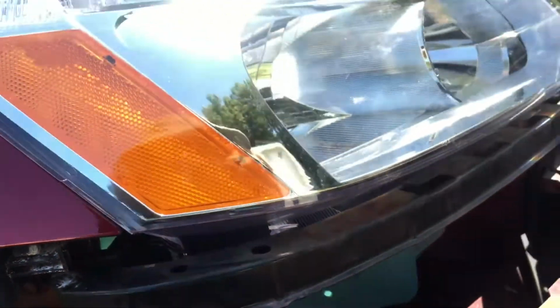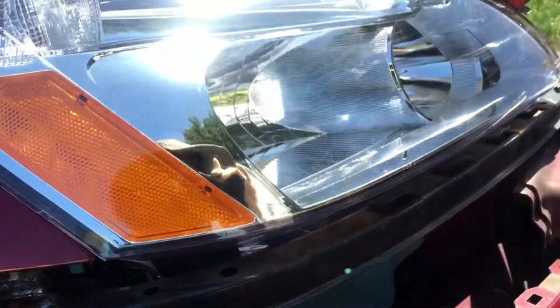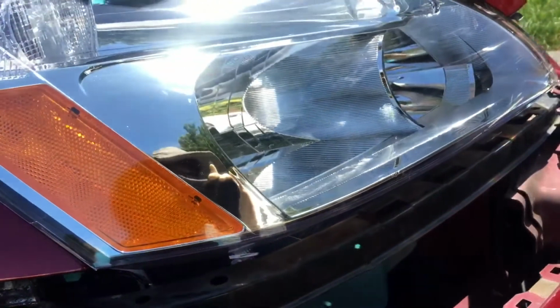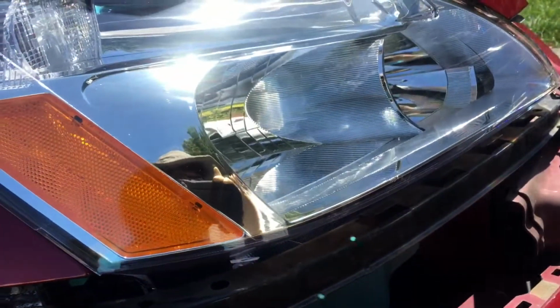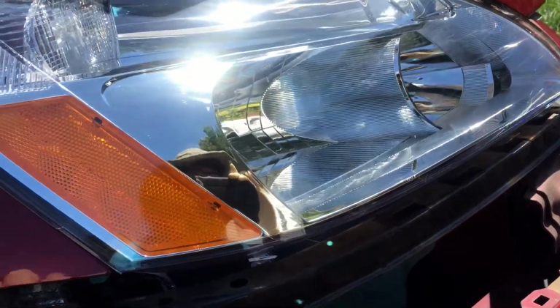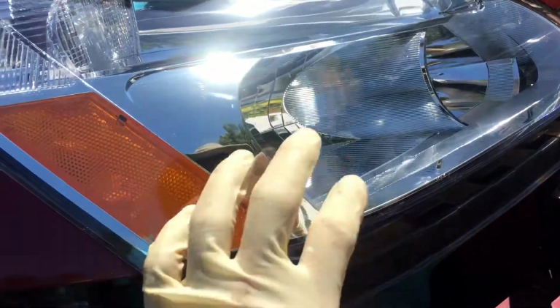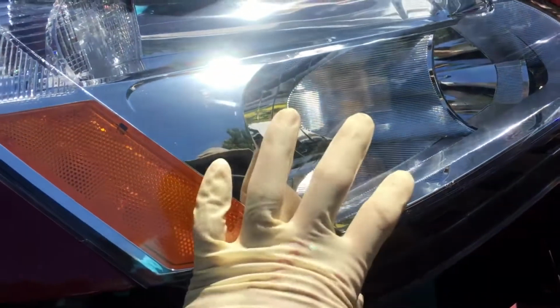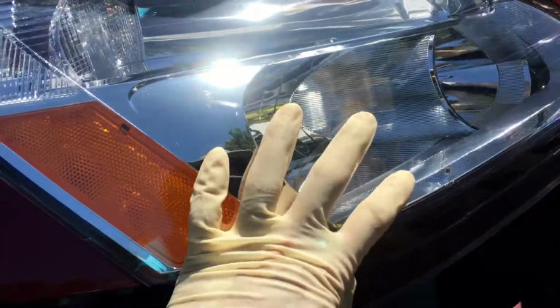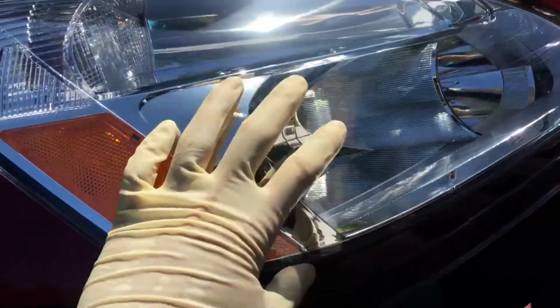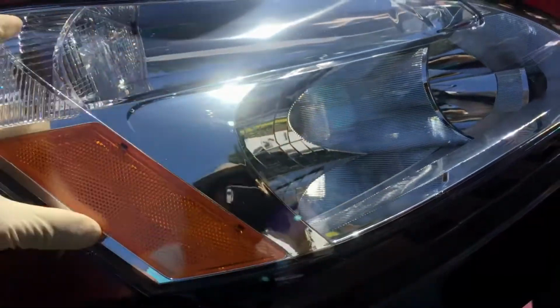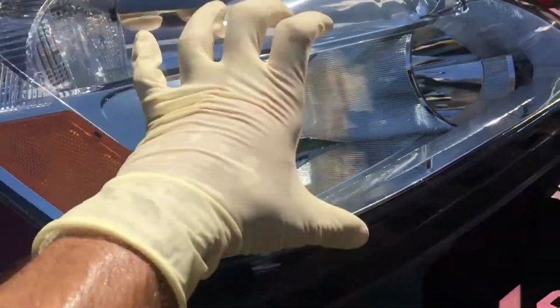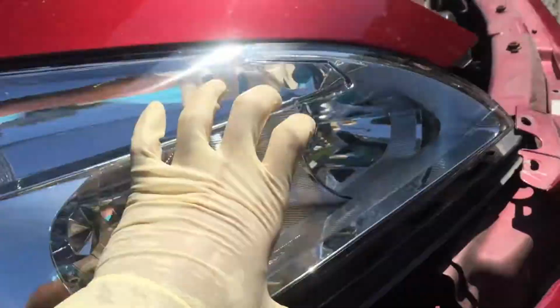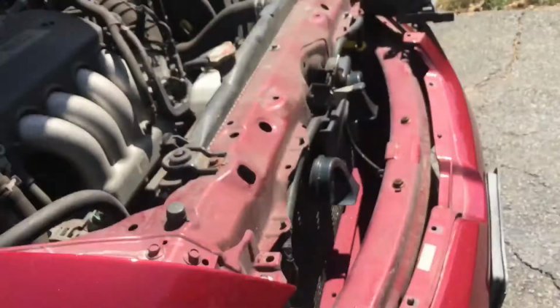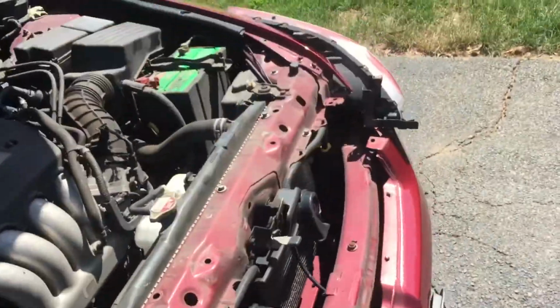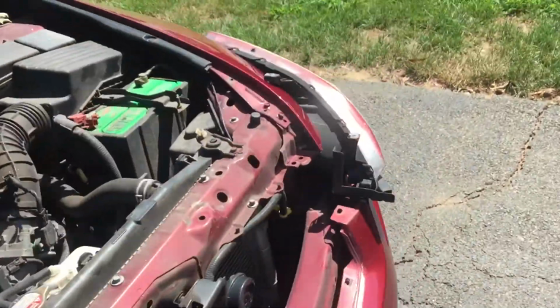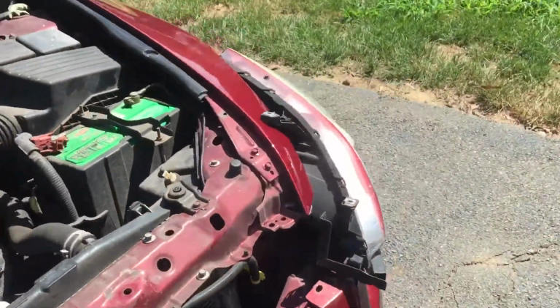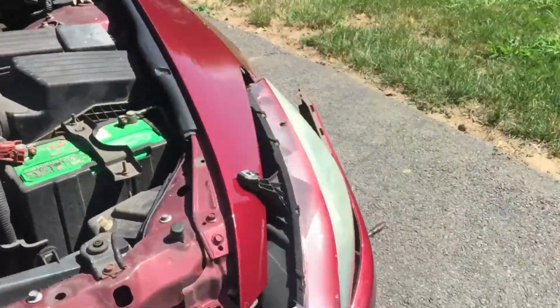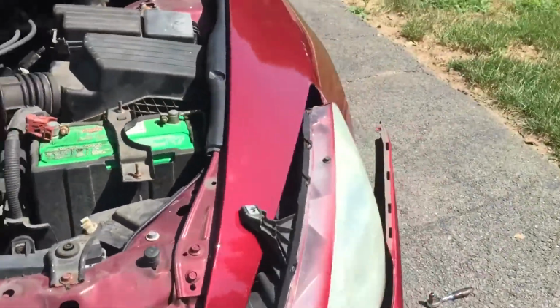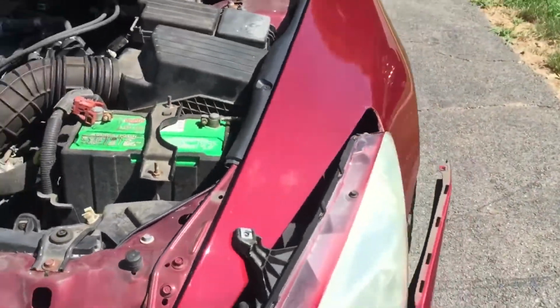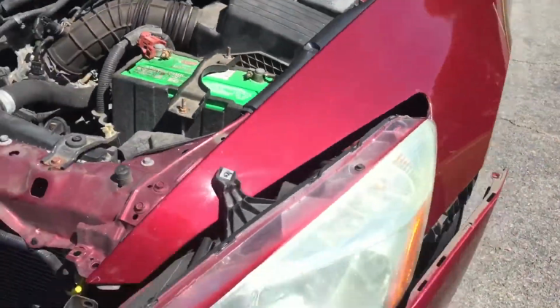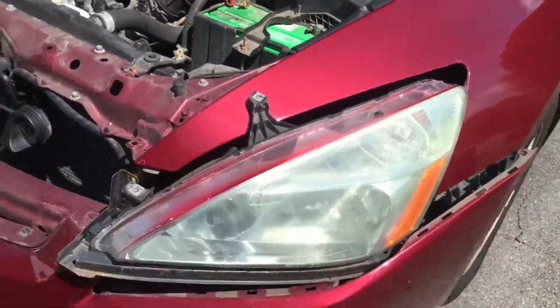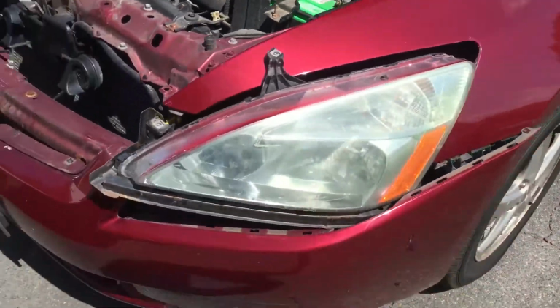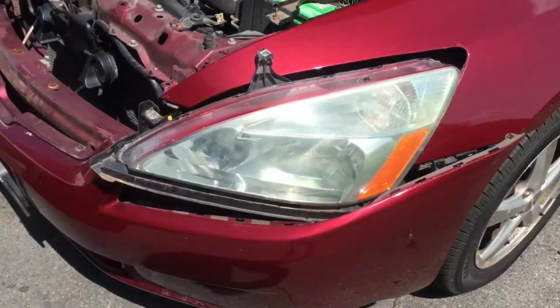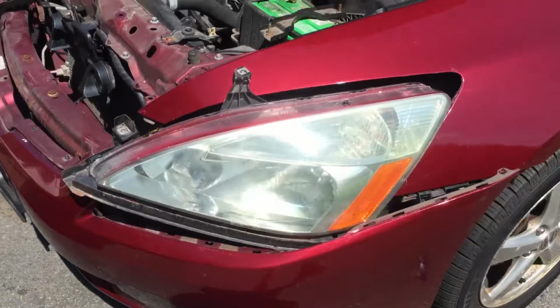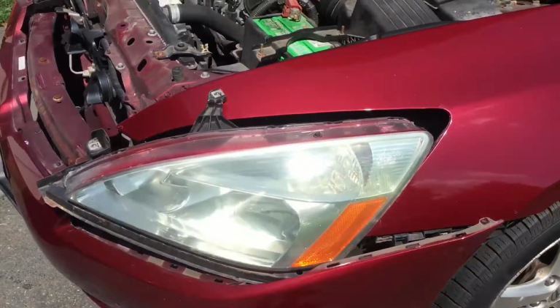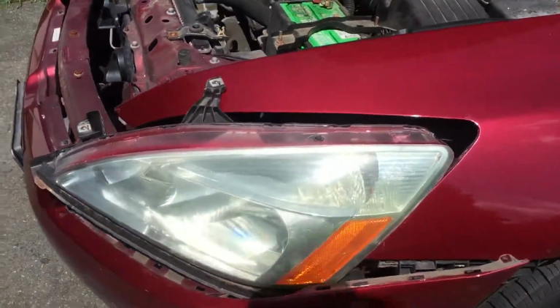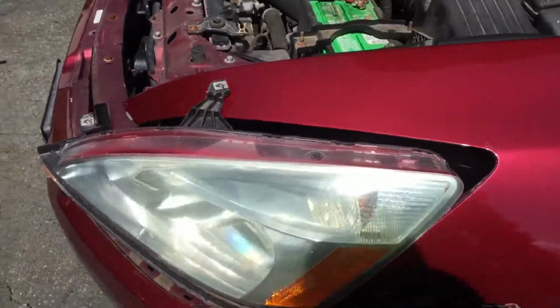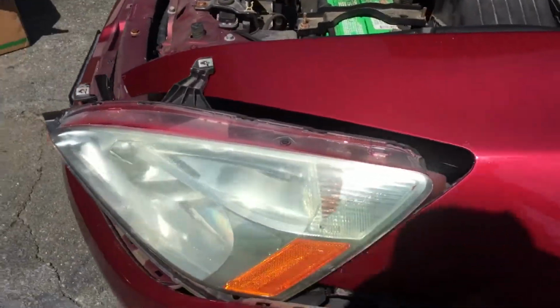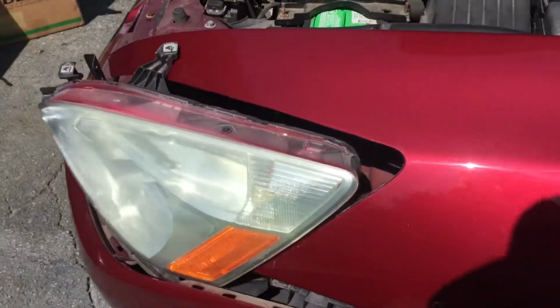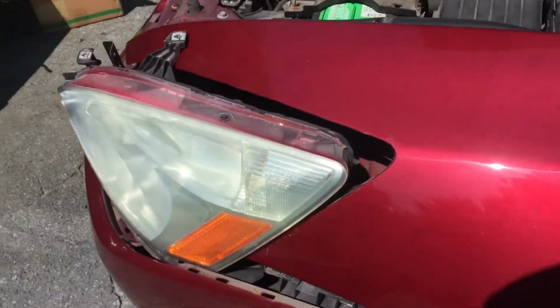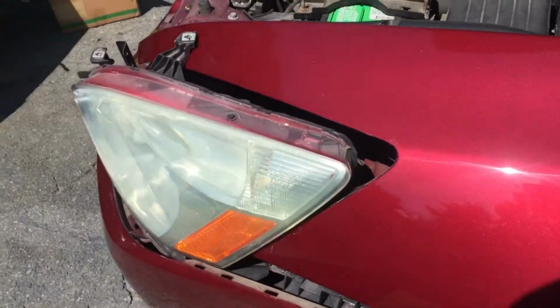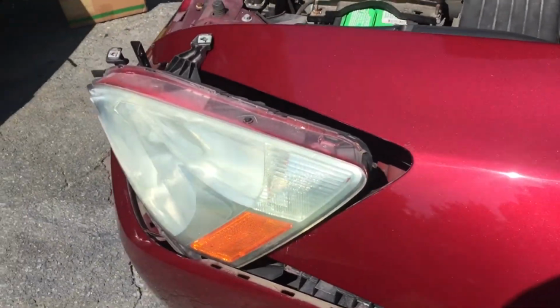The headlight will come out with the whole bracket. Just pull it out straight forward, just like this one right here. As you can see, I have it straight forward.